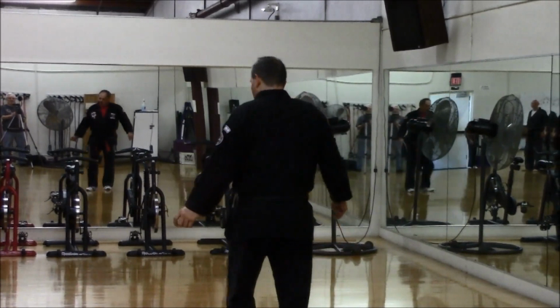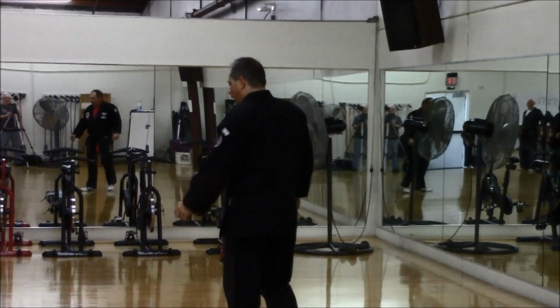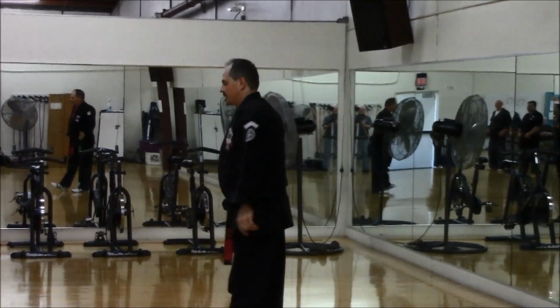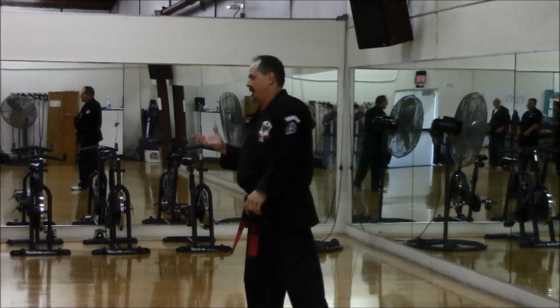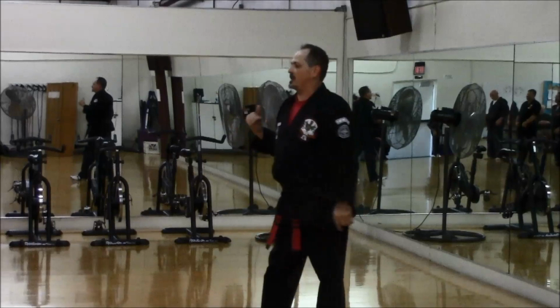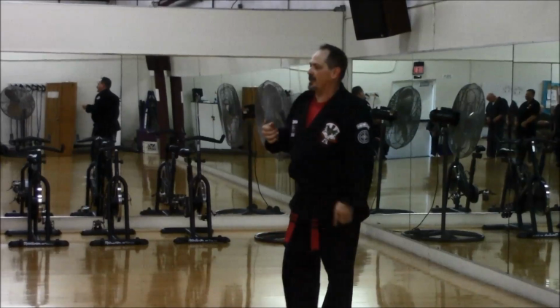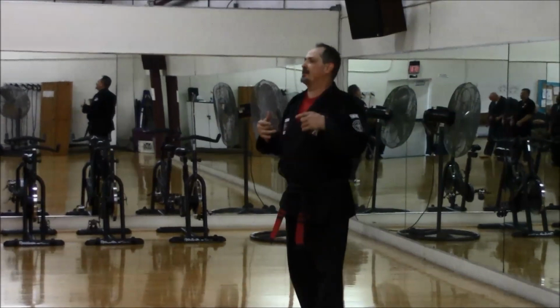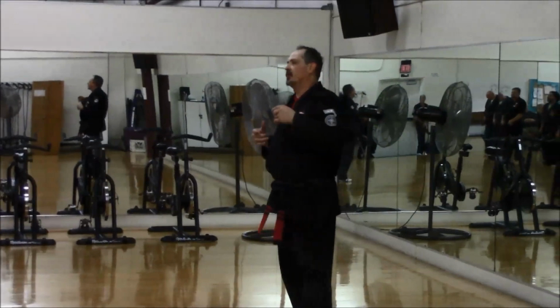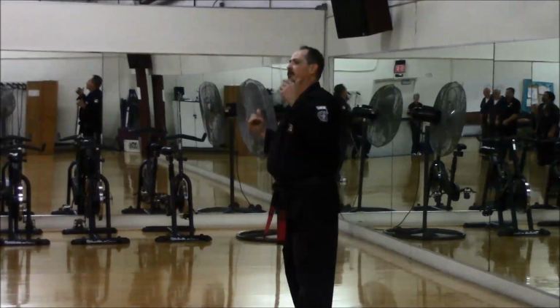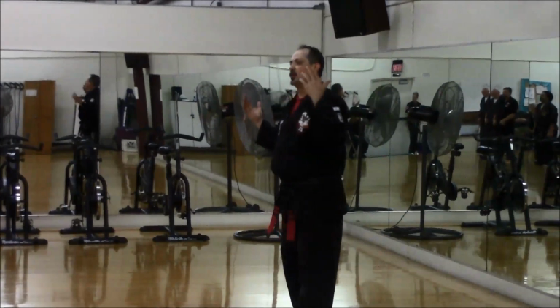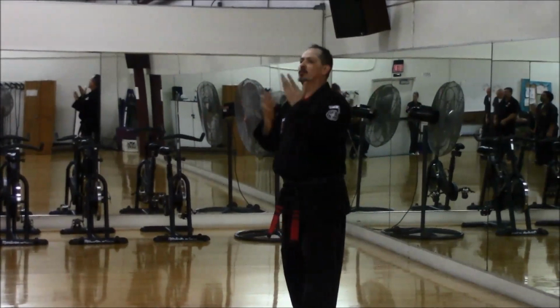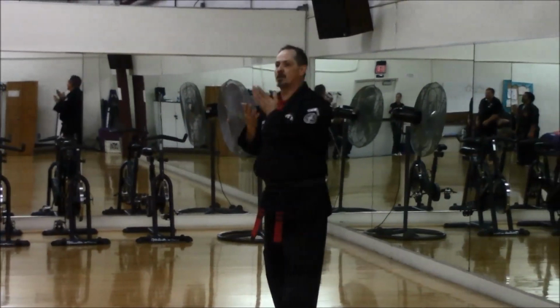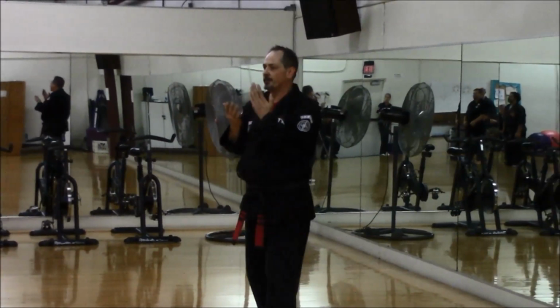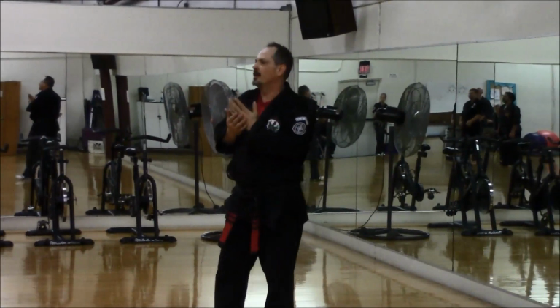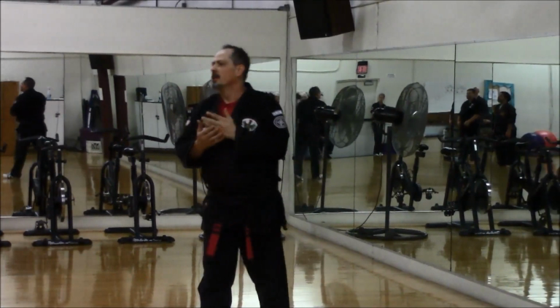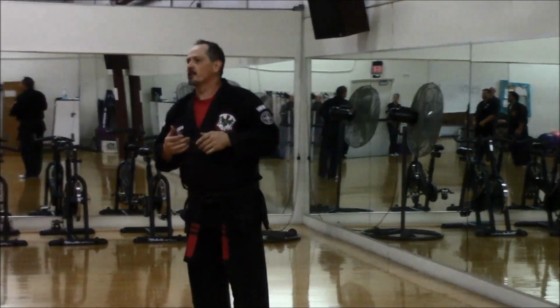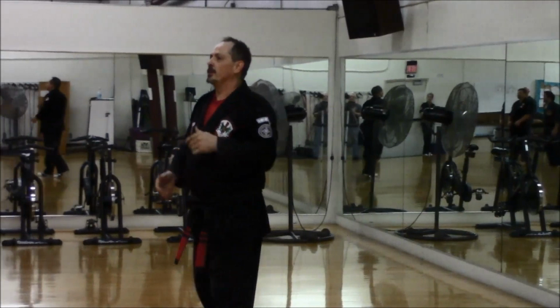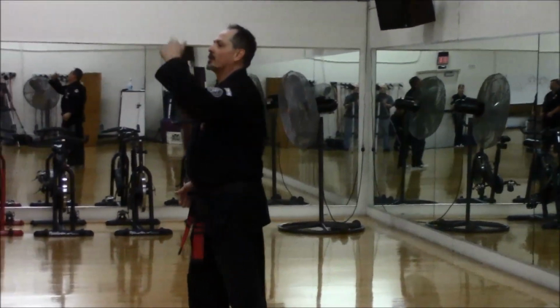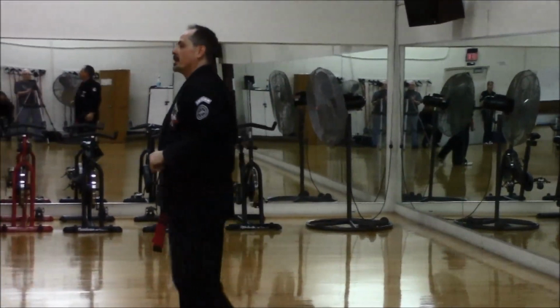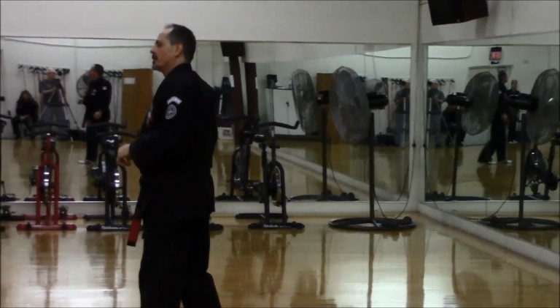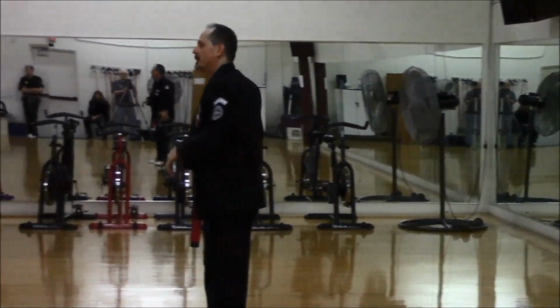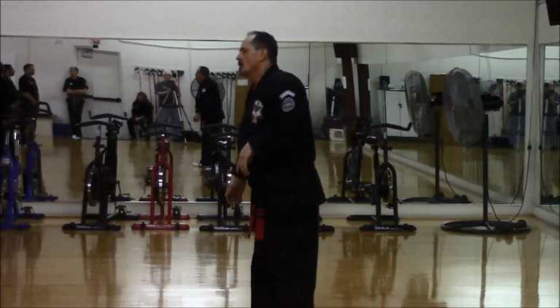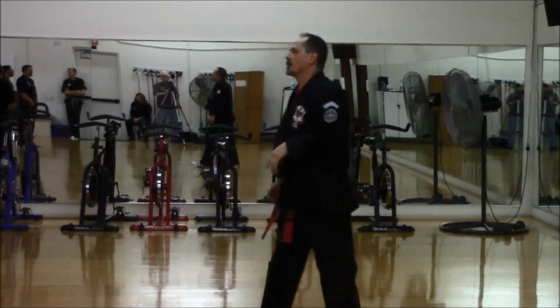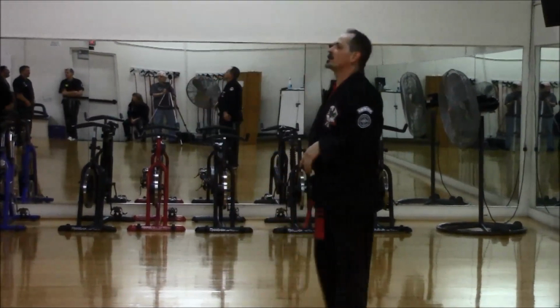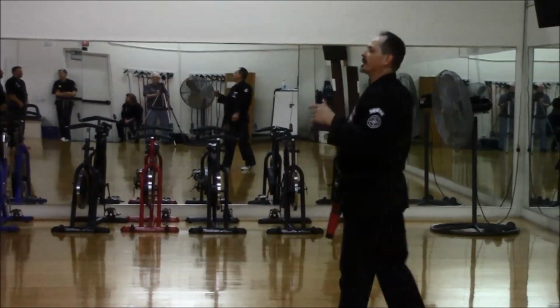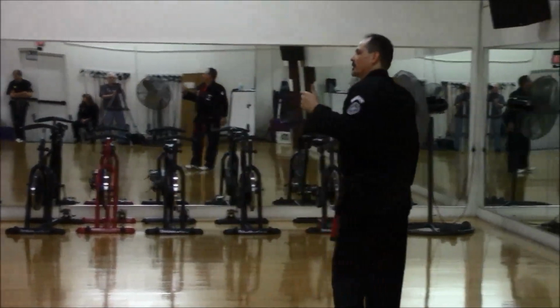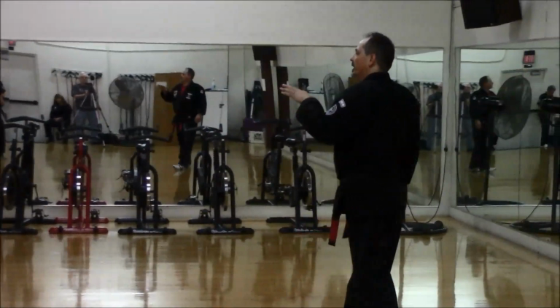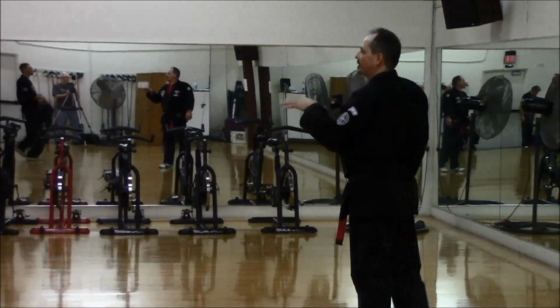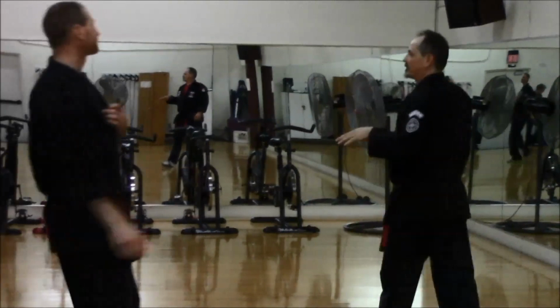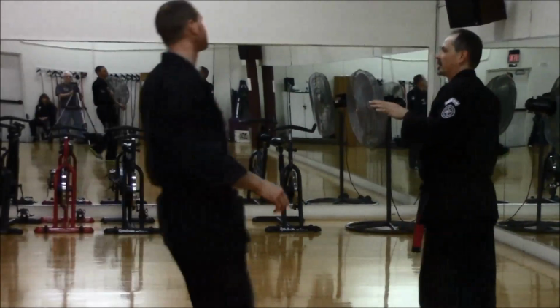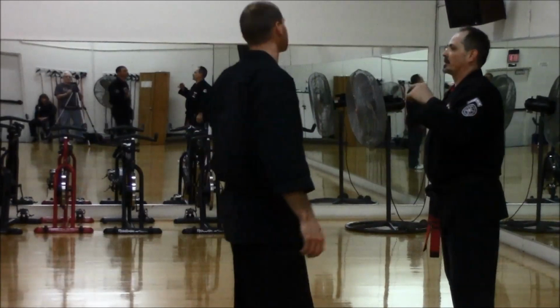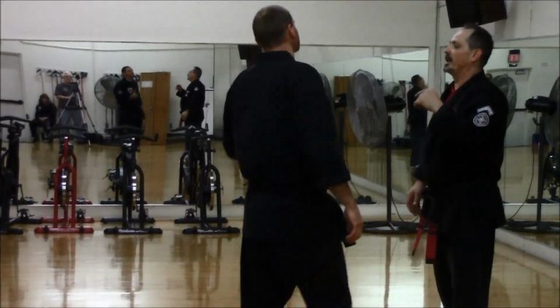We're going to look at techniques specifically that collapse elbows and fold zones. Gary's been a beast — I'll use Robbie. We'll start with the first technique. Some of you may not have the technique church salute, some of you may.